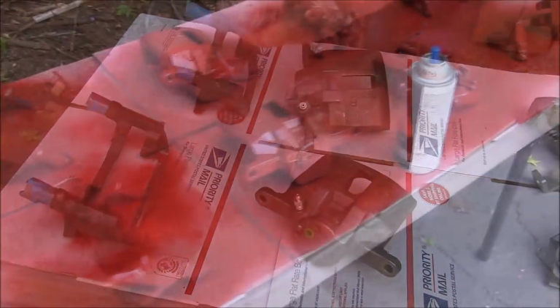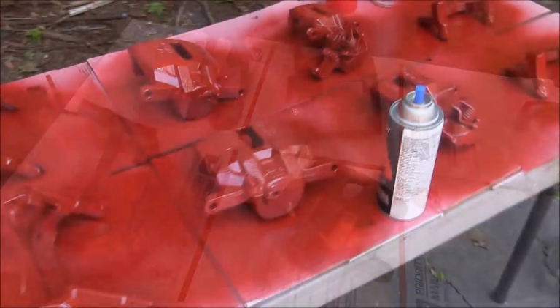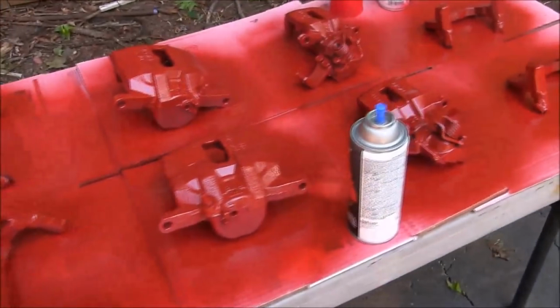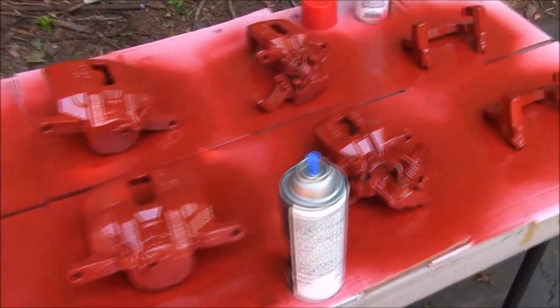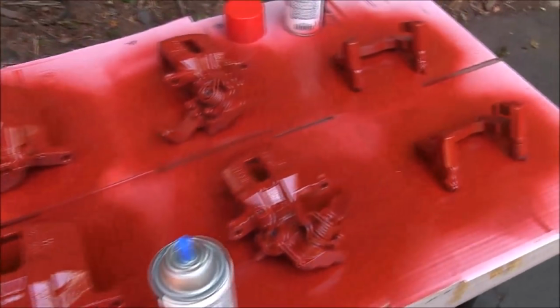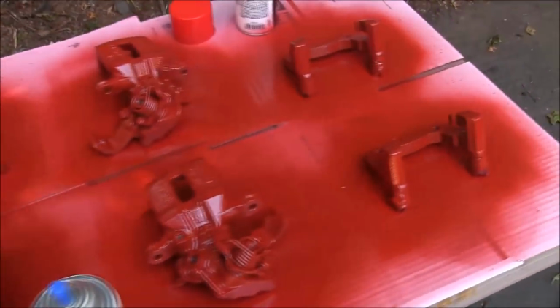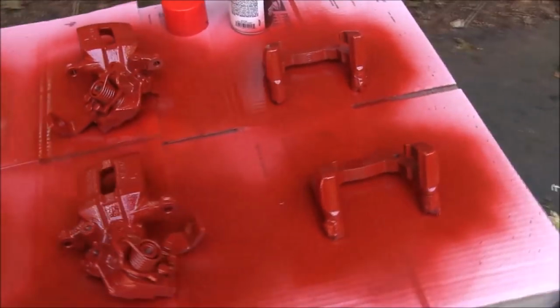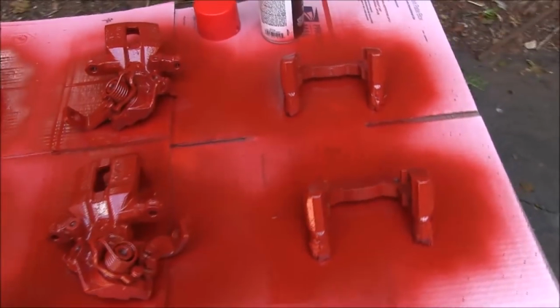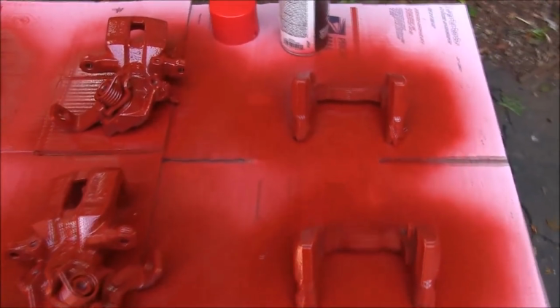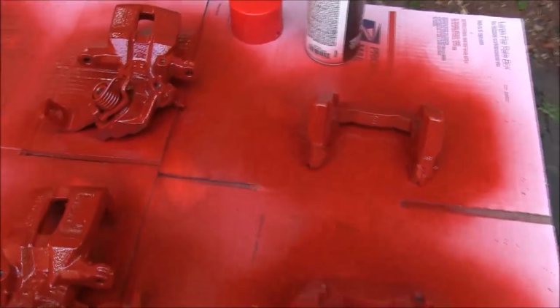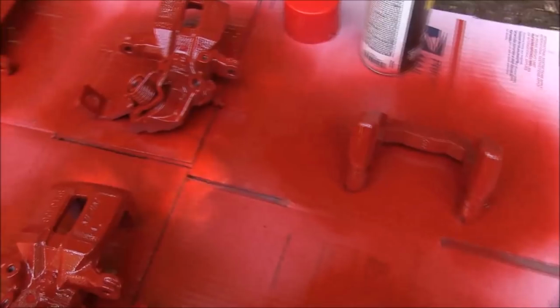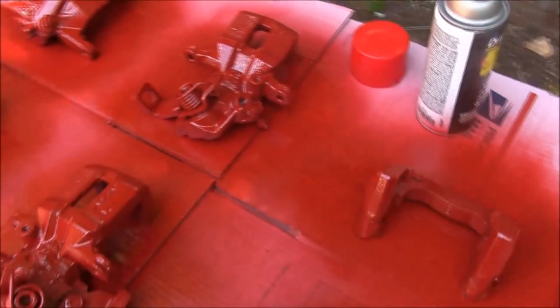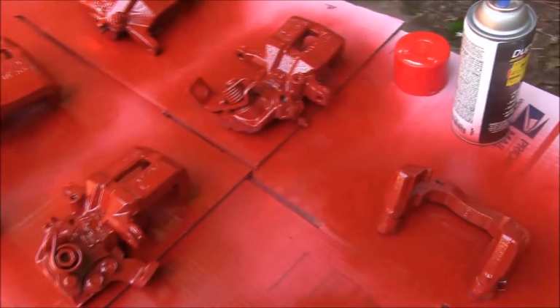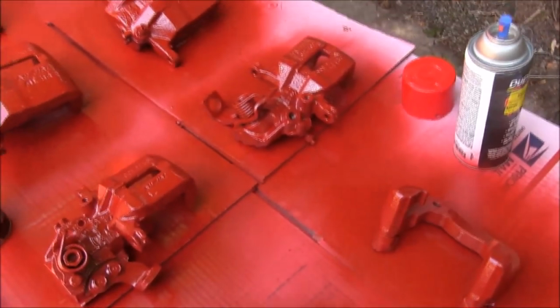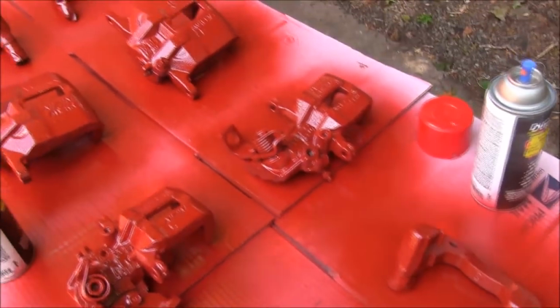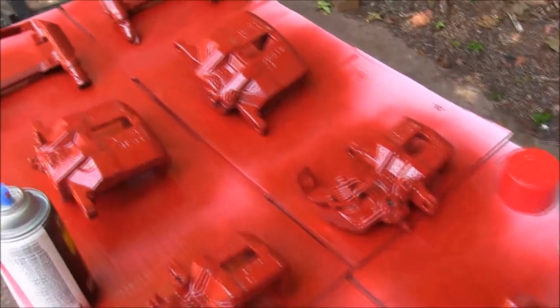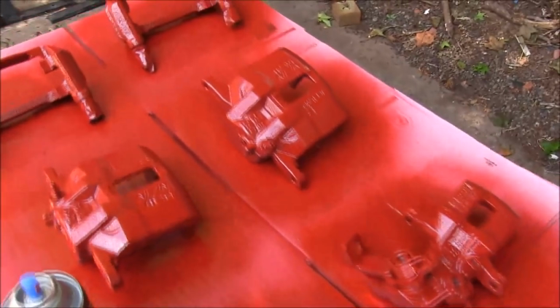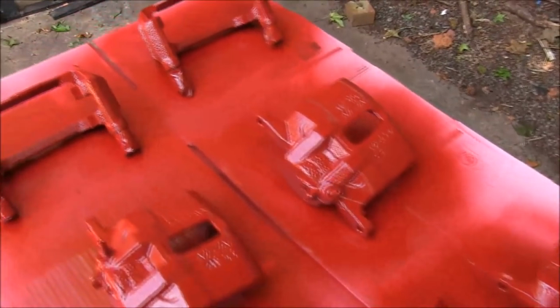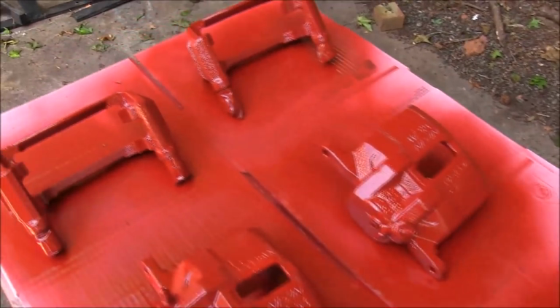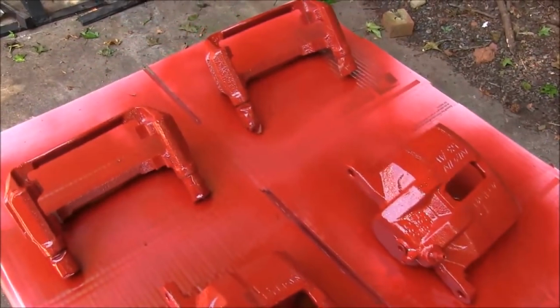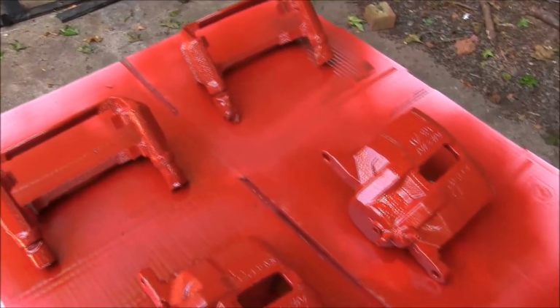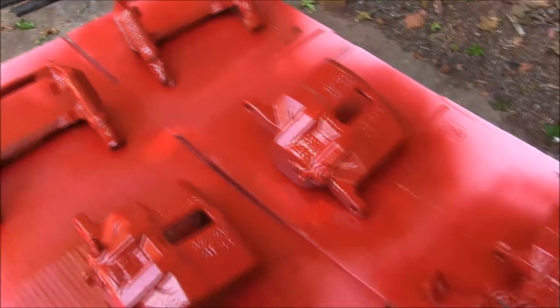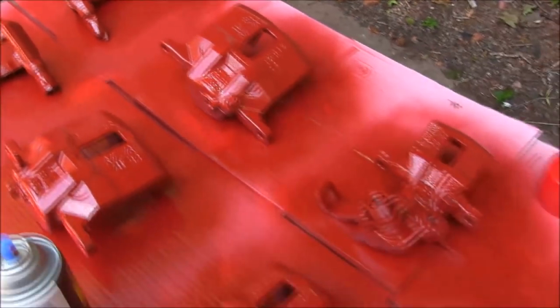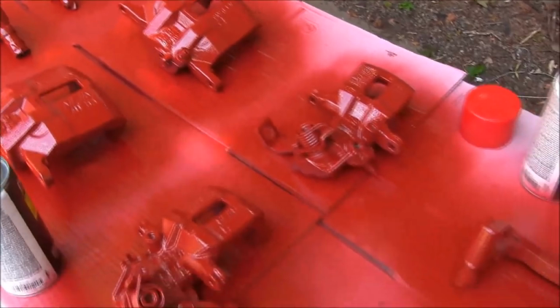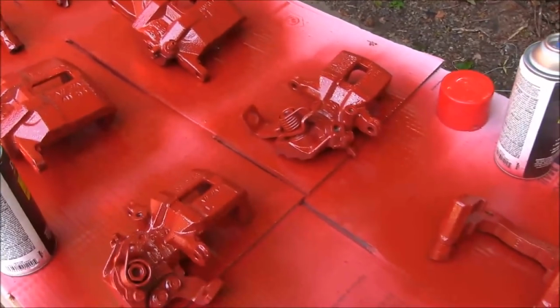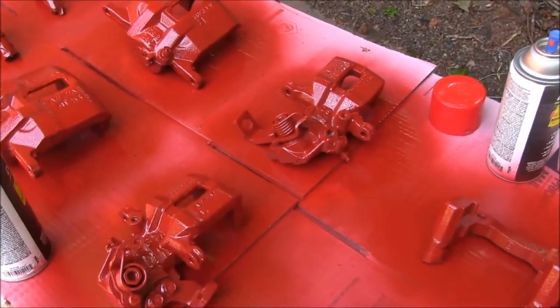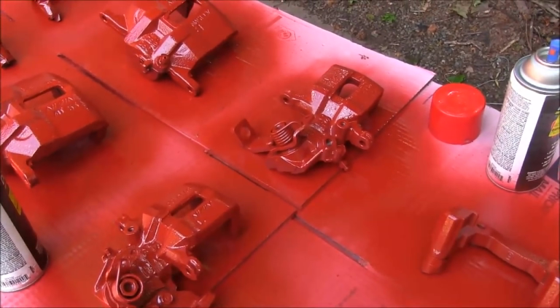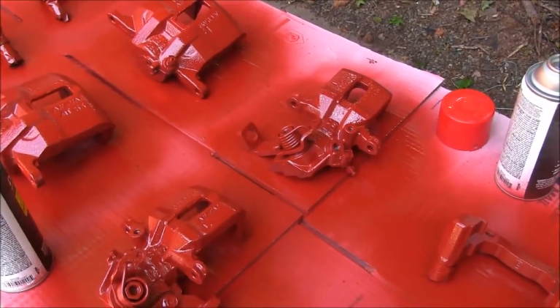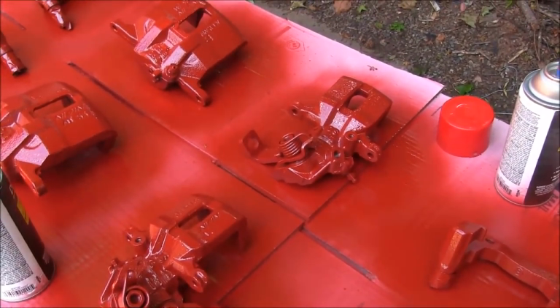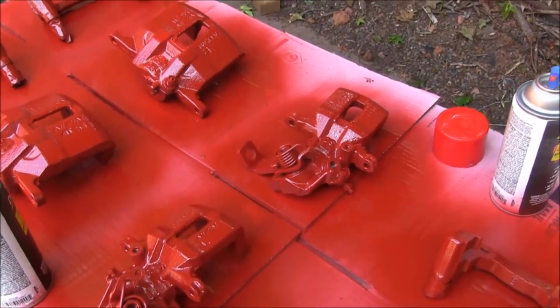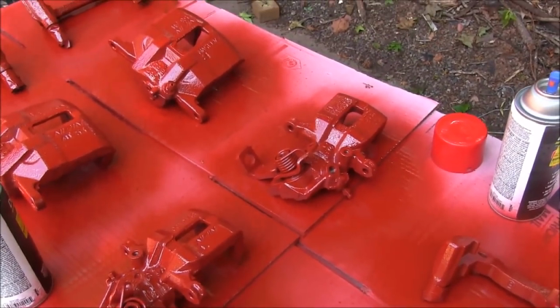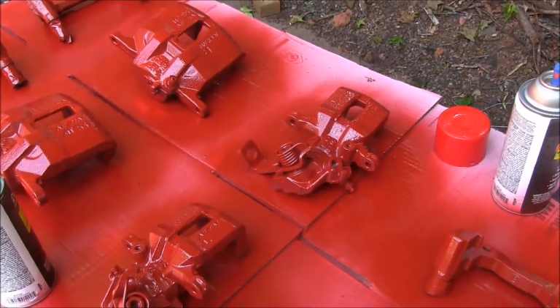Okay folks, we've got these things painted — about three coats of paint on all of our calipers and caliper brackets, and everything's looking pretty good. We're going to let this stuff cure up today, and we will get everything reassembled tomorrow and show you what it looks like when it's done.